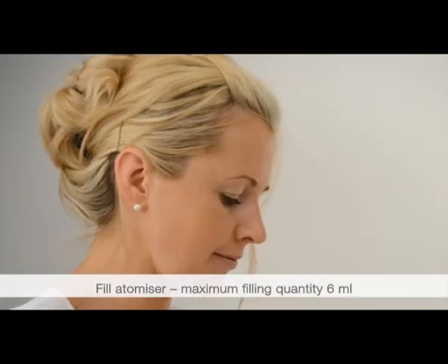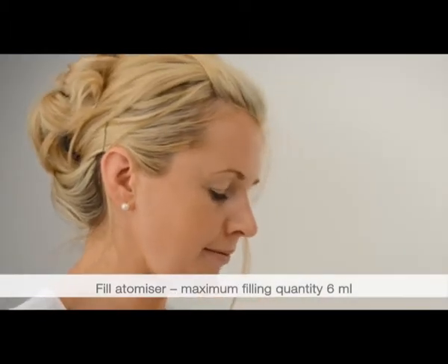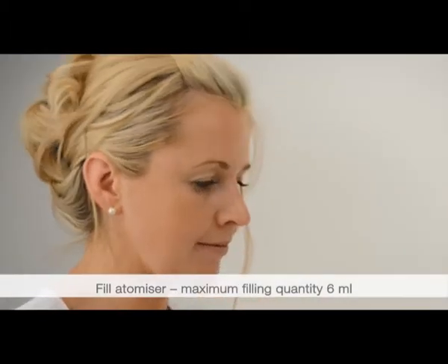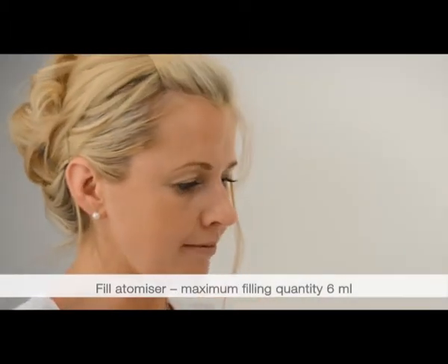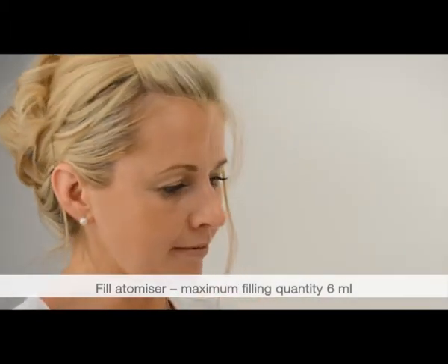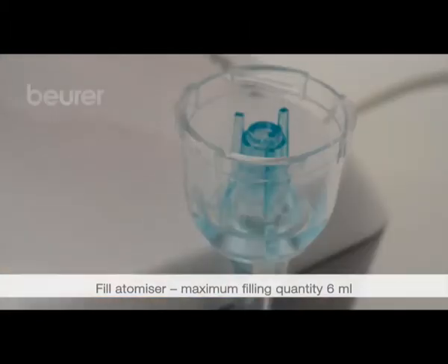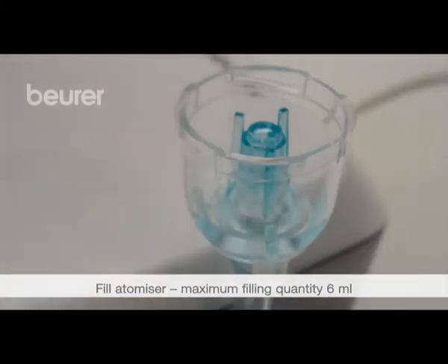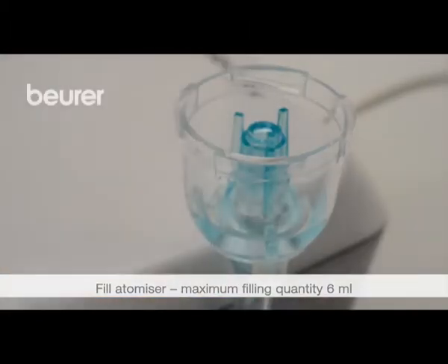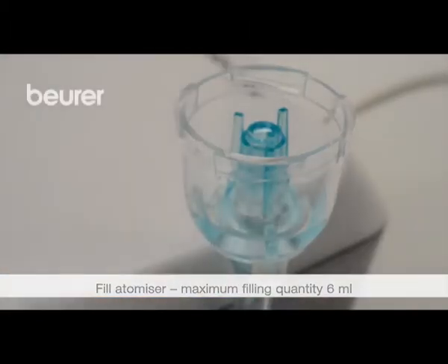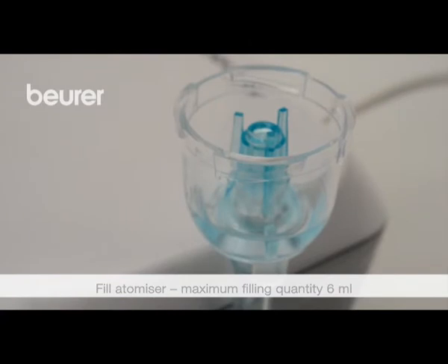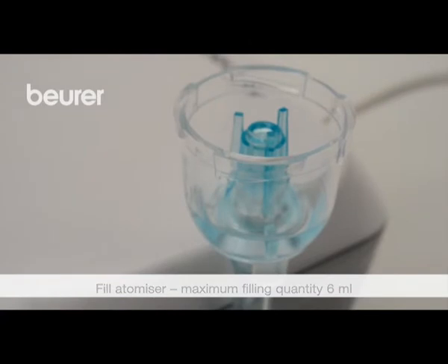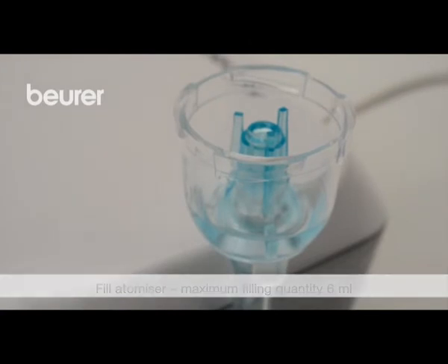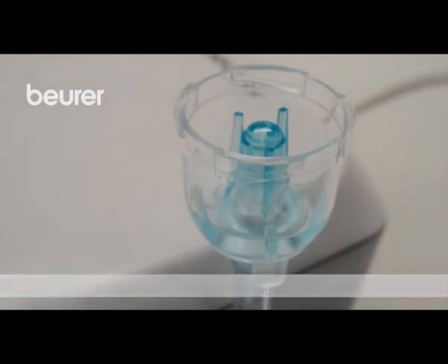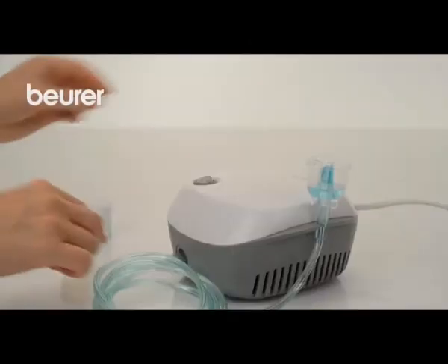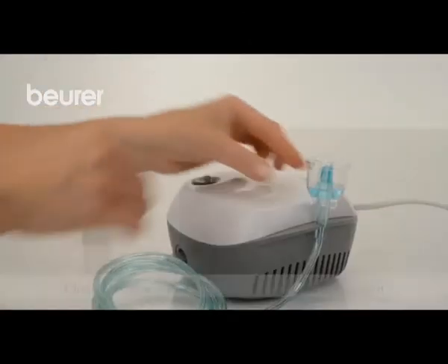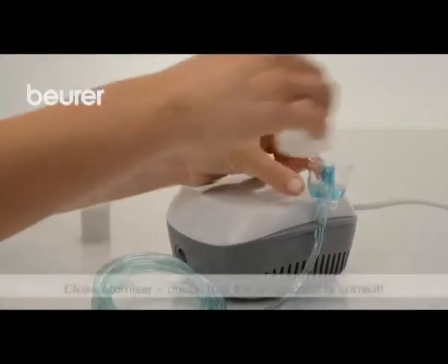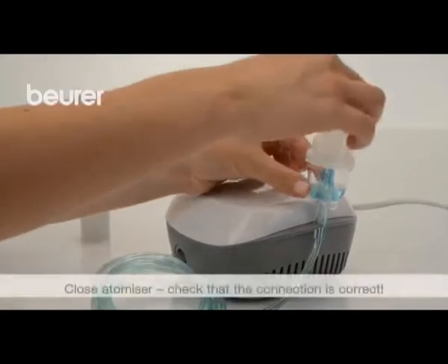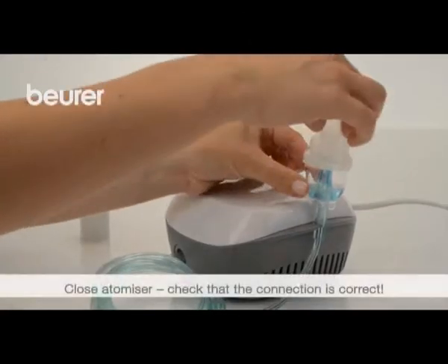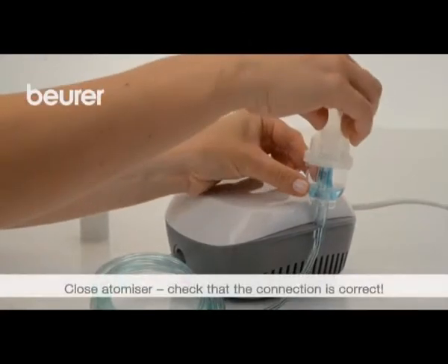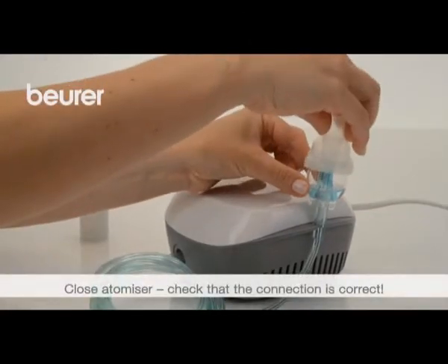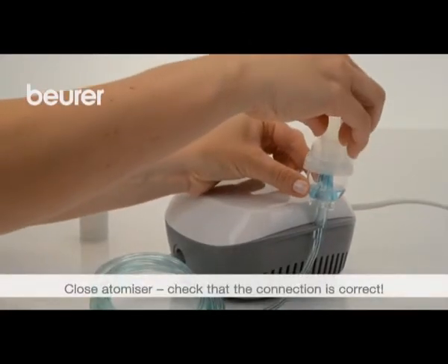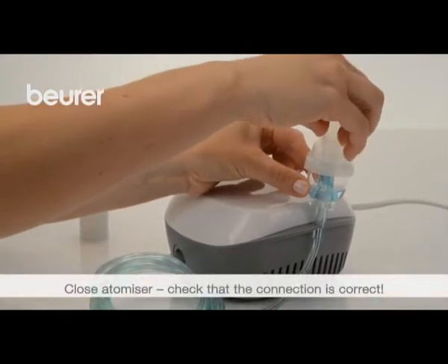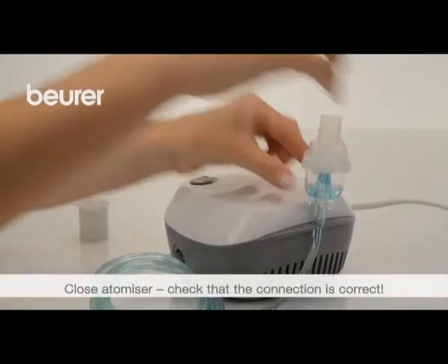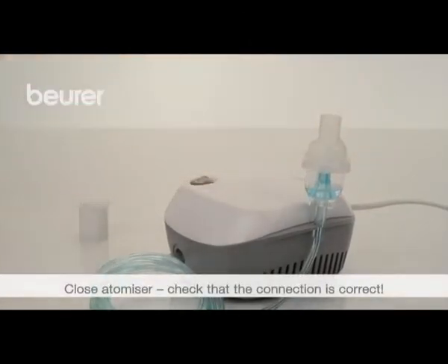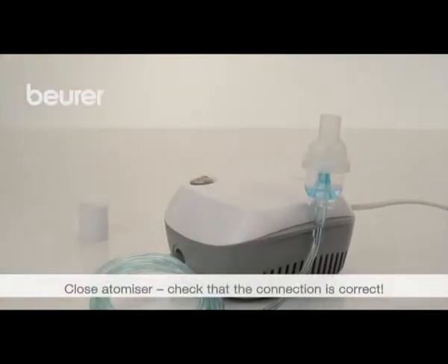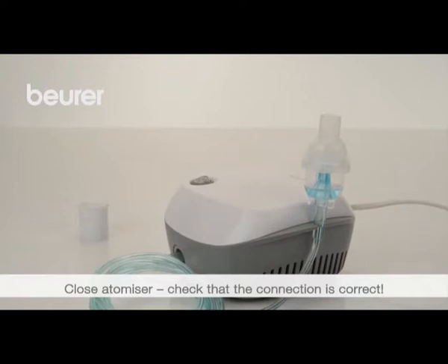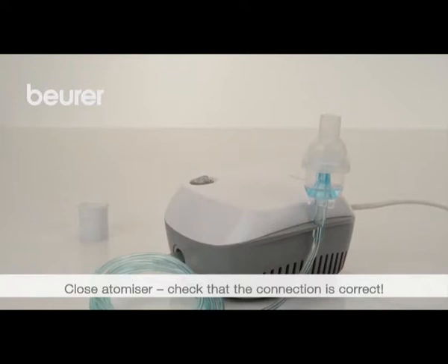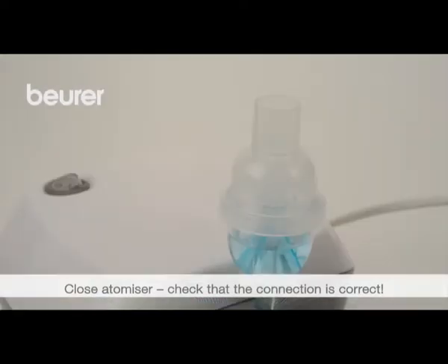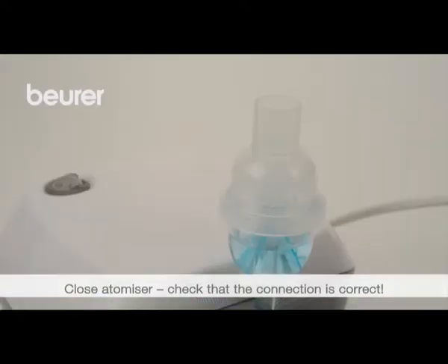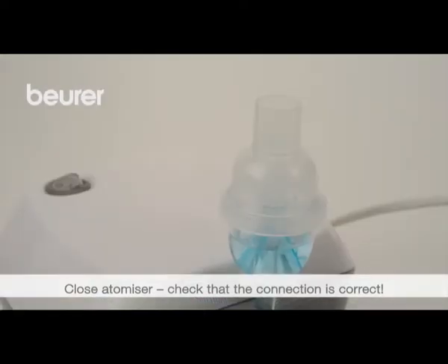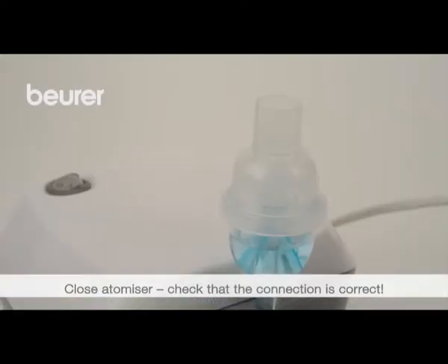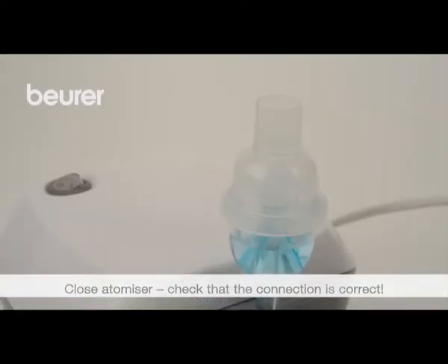Fill with an isotonic saline solution or with your liquid medication. The maximum filling capacity is 6 milliliters. Close the atomizer by screwing the top back onto the medication container.